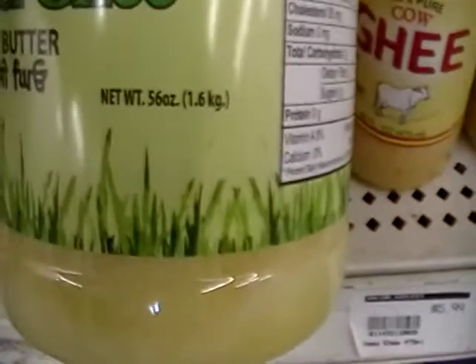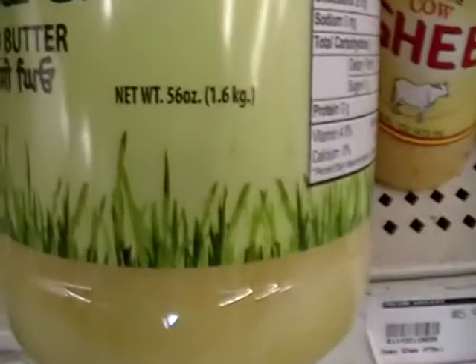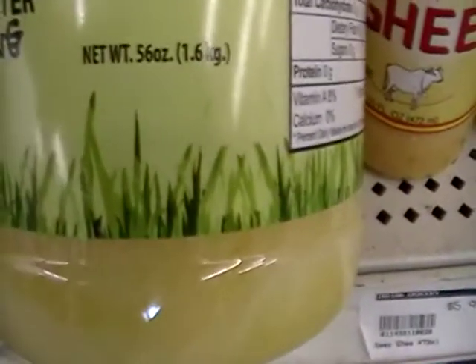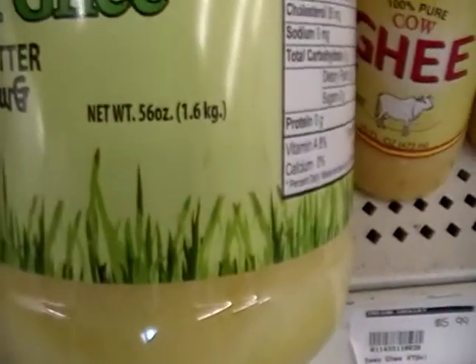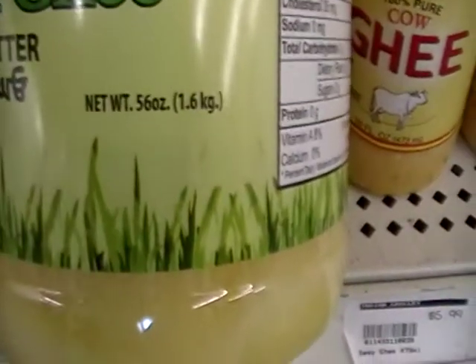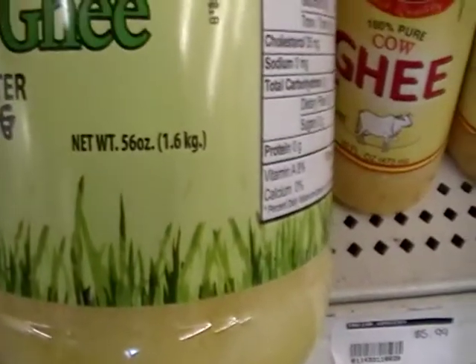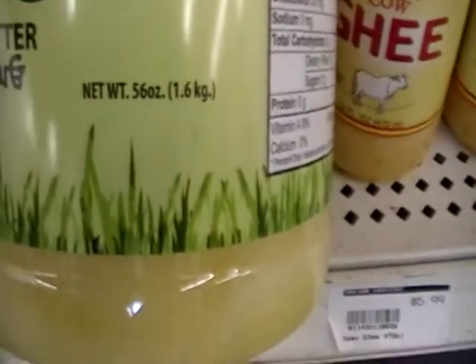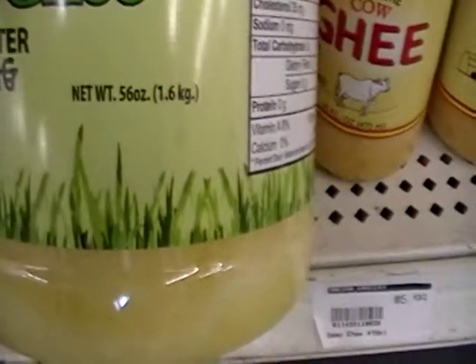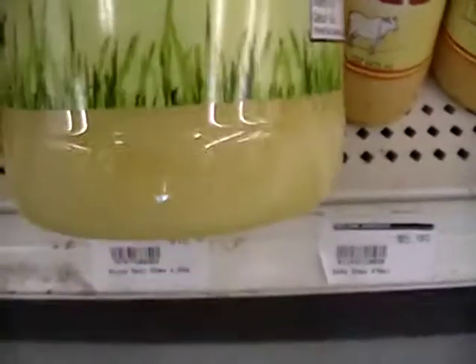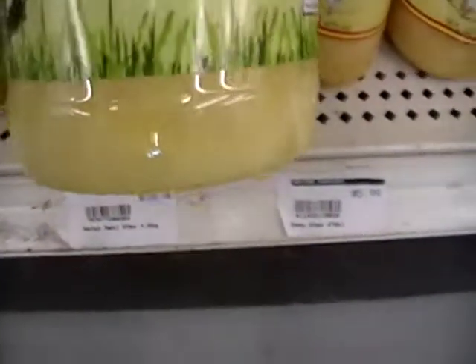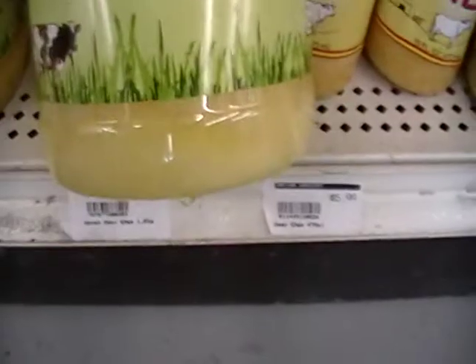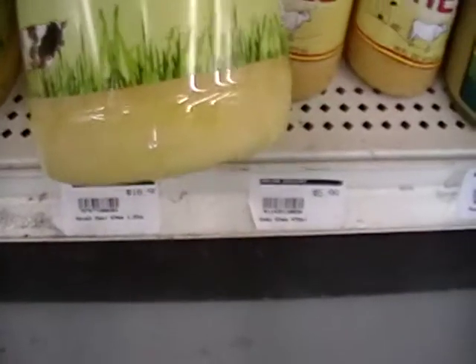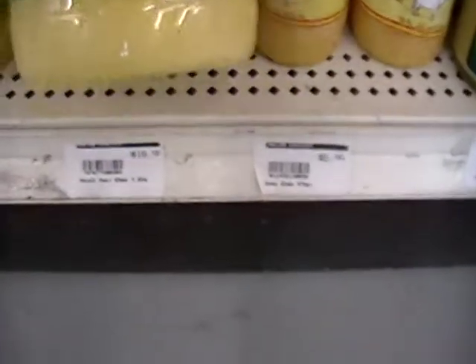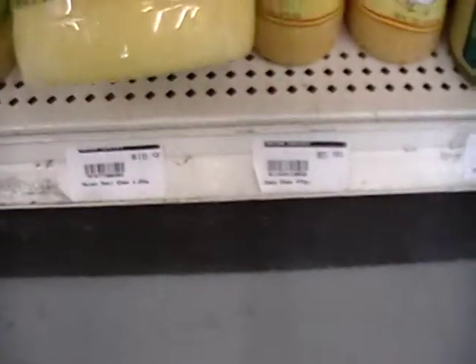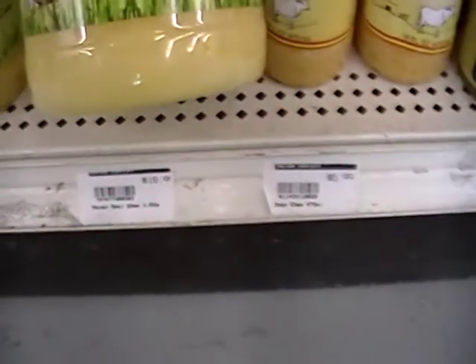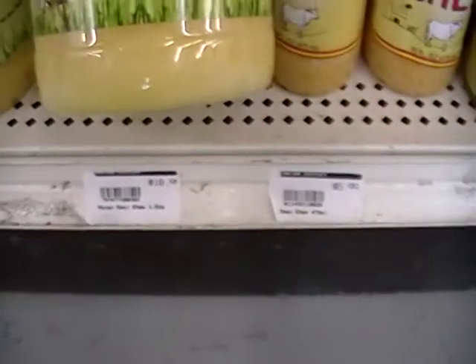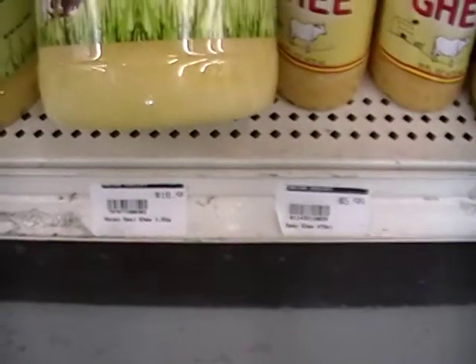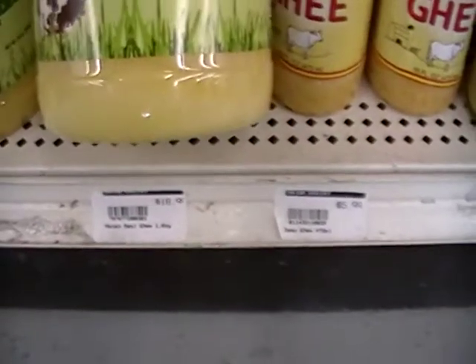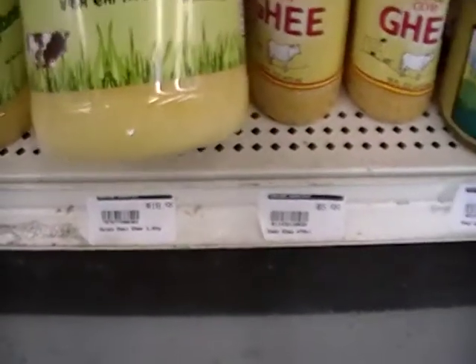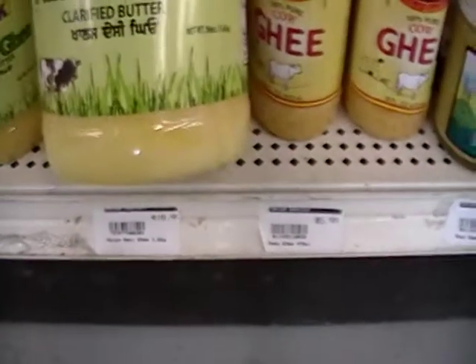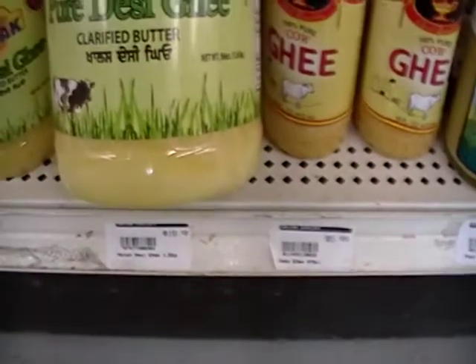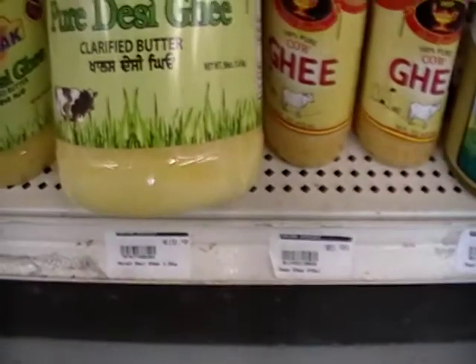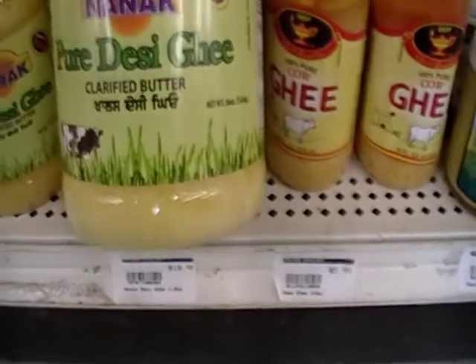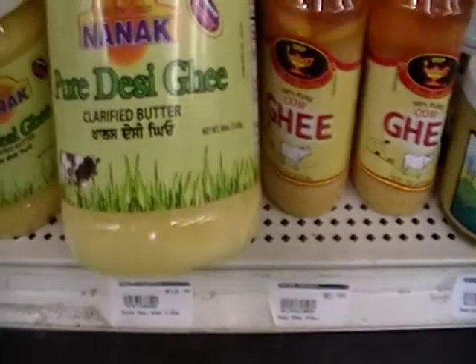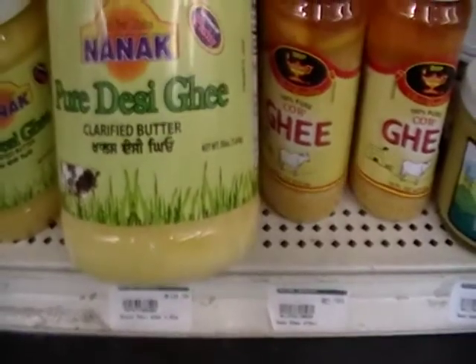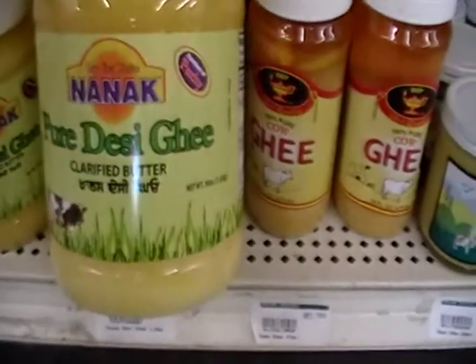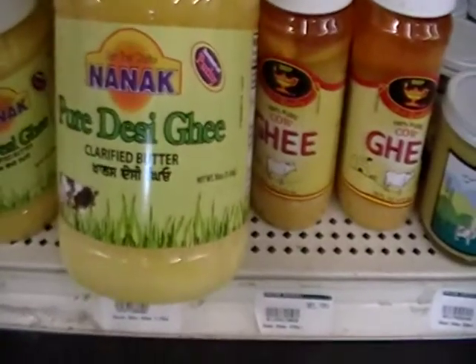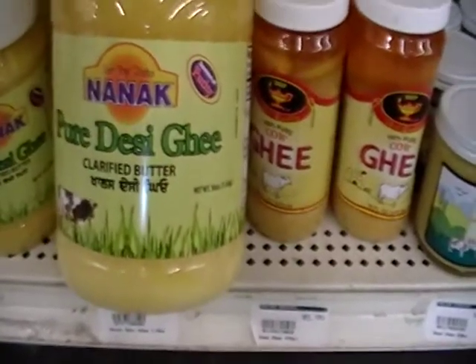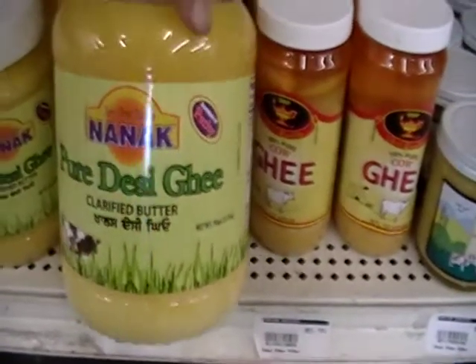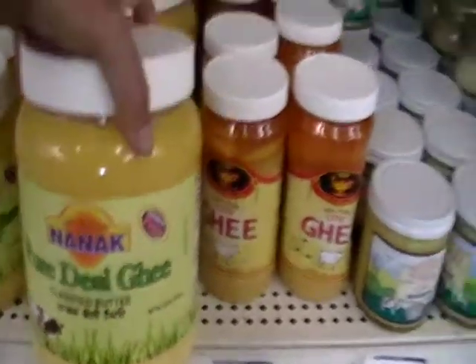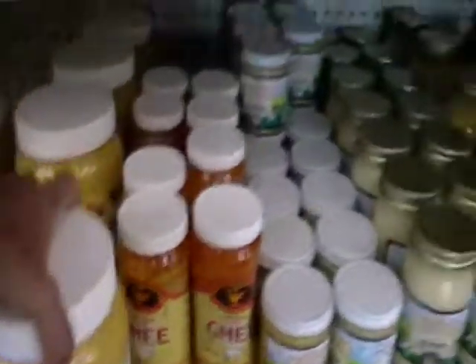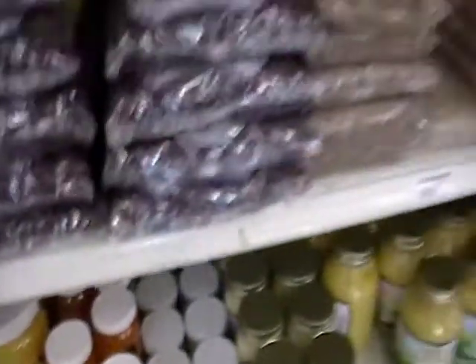See my mistake — I said 57 ounces. It's 56 ounces of the ghee for $18.99. I can't make it for that. So this is definitely coming with me.